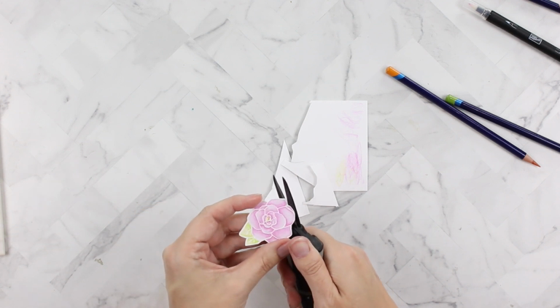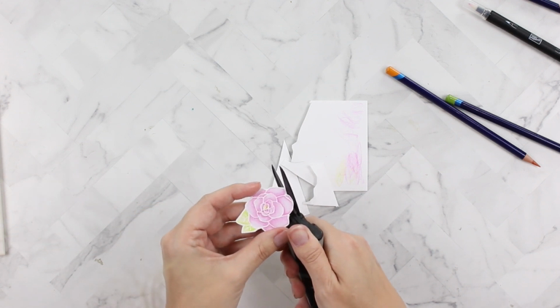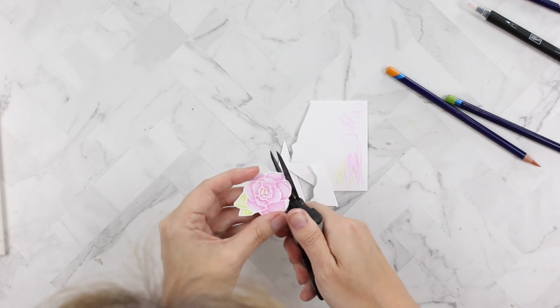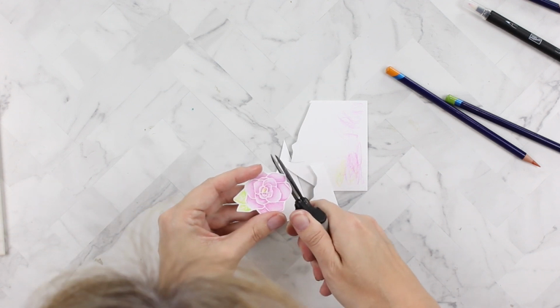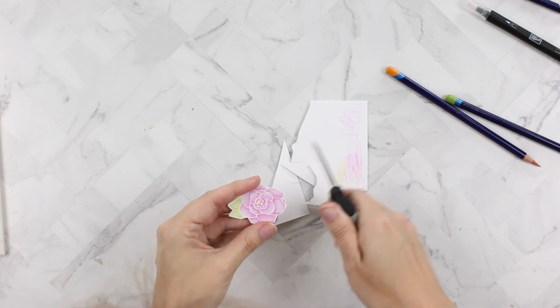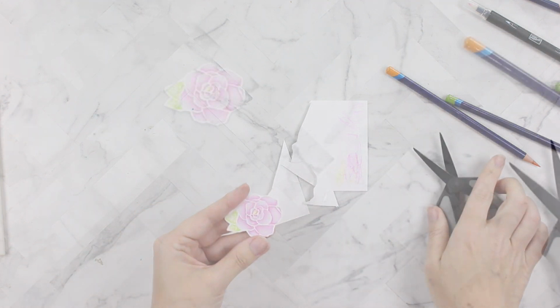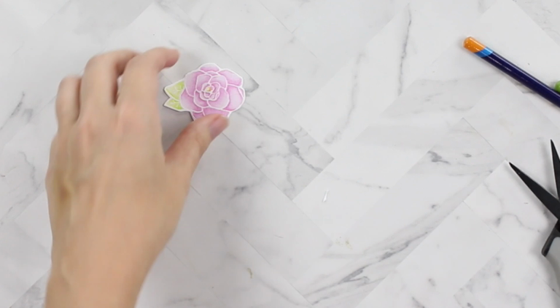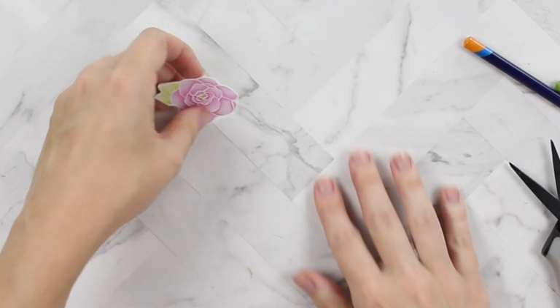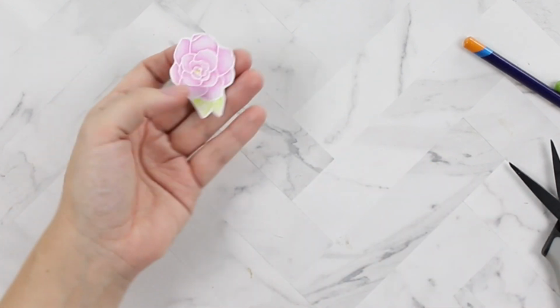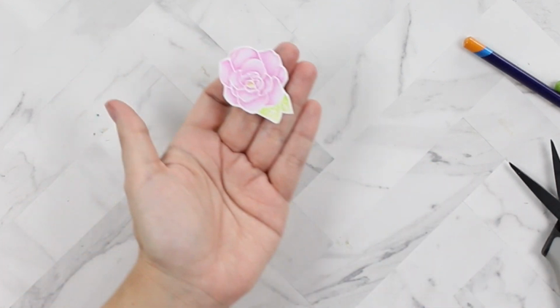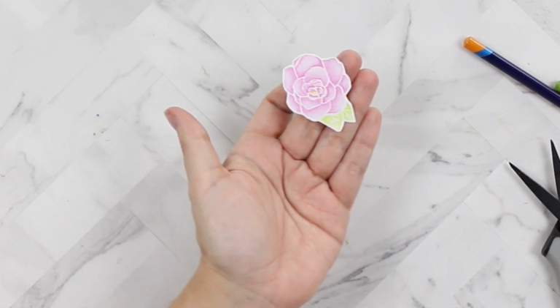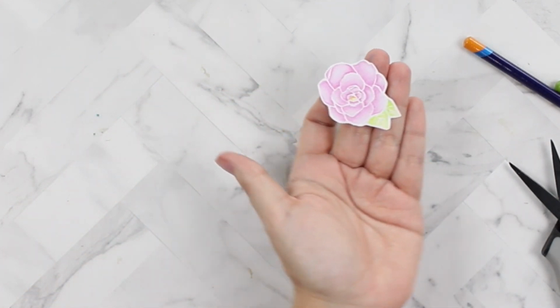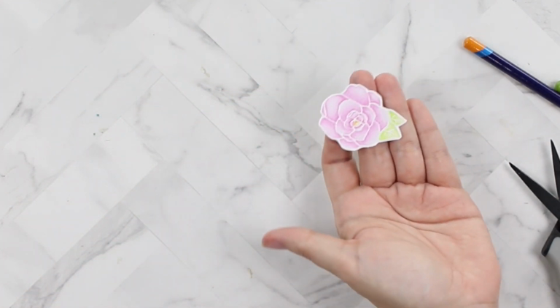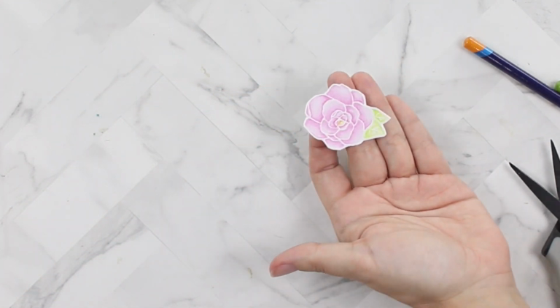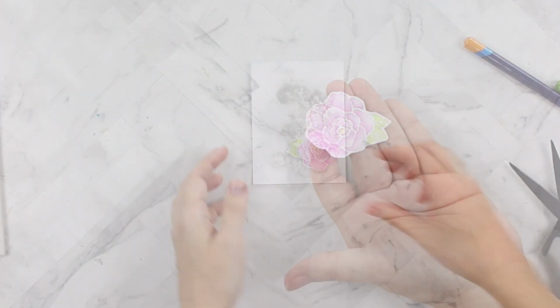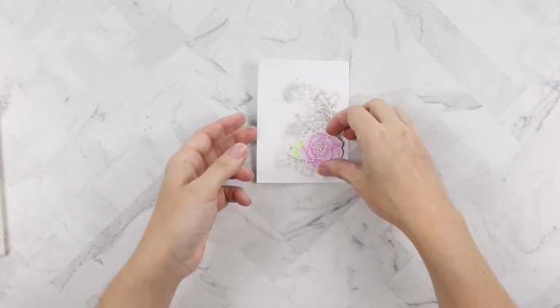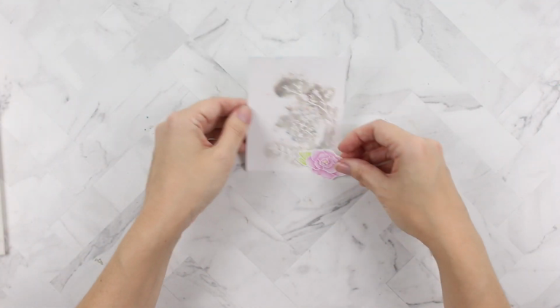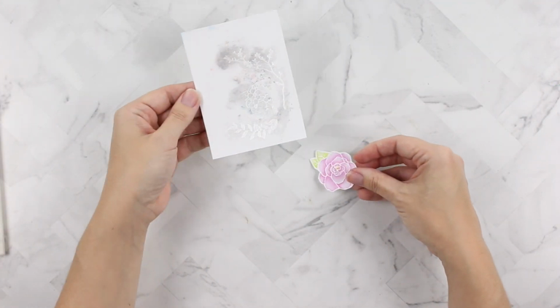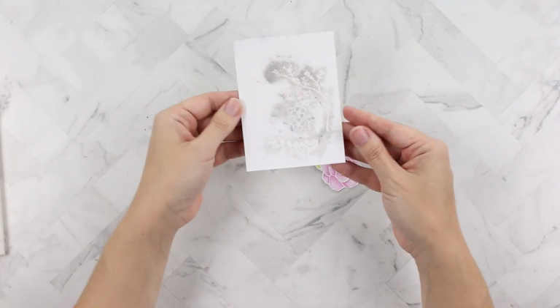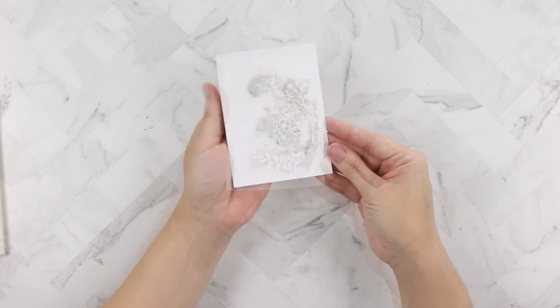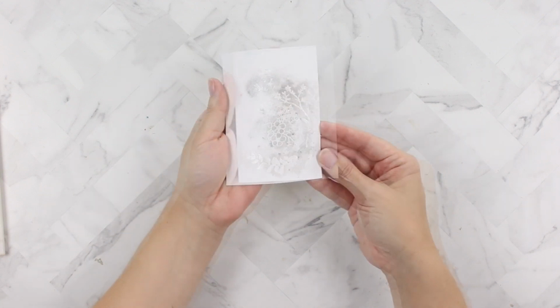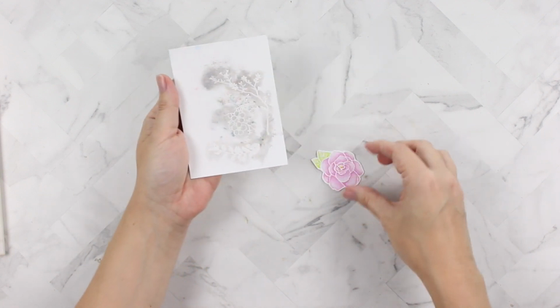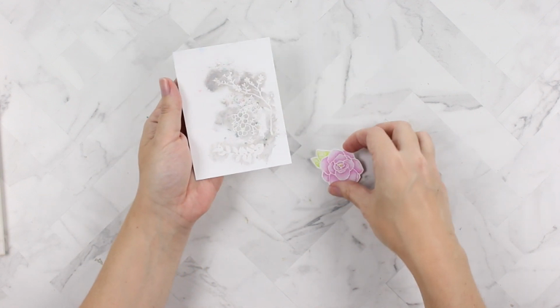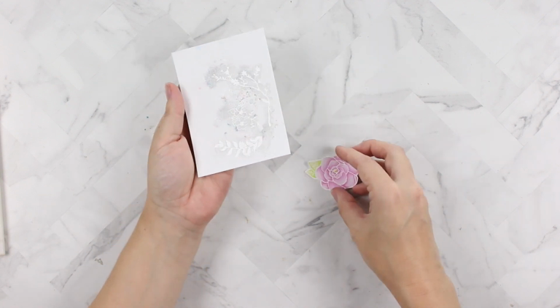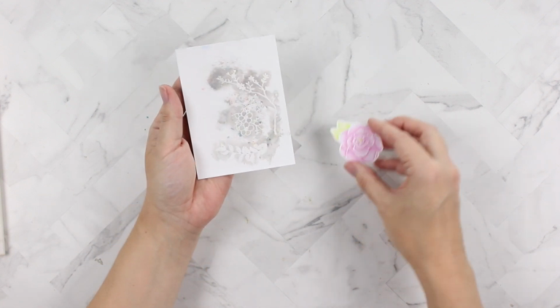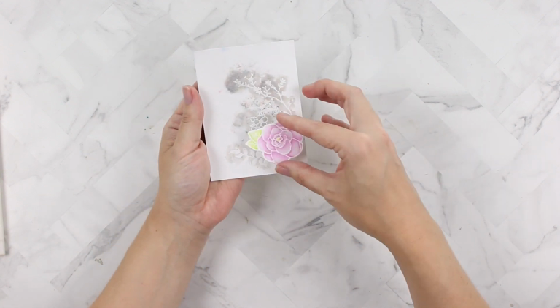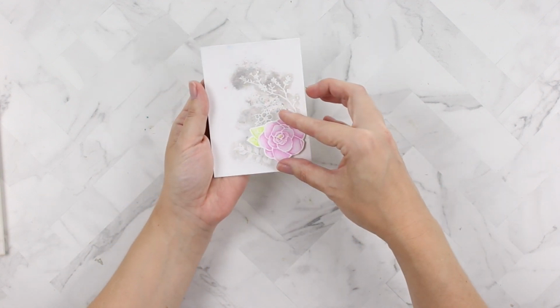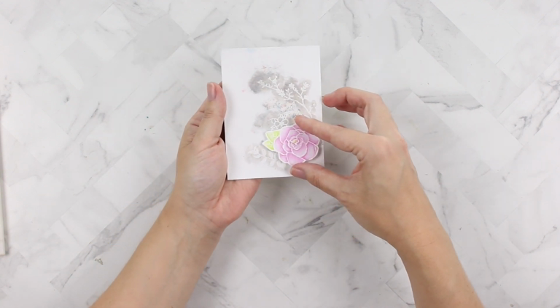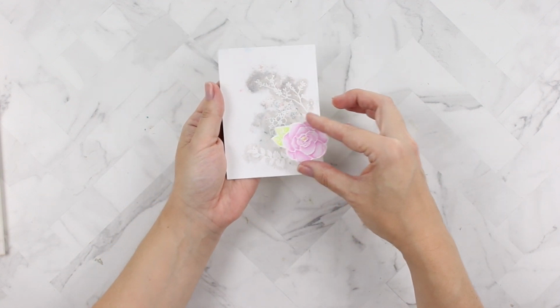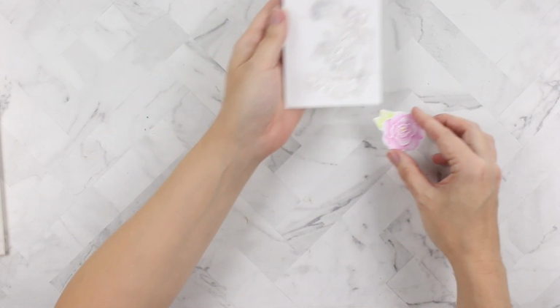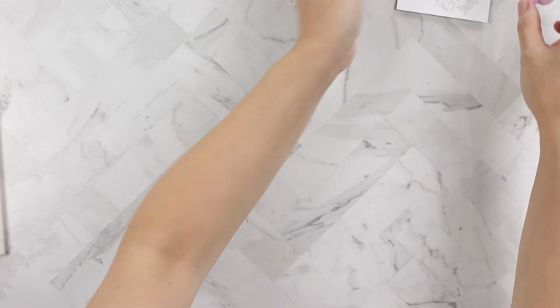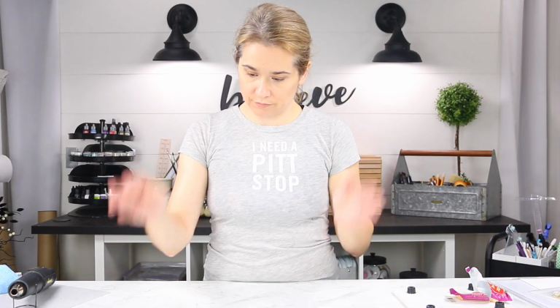I'm just trying to get as close to that embossed edge as possible without cutting my image. I don't enjoy fussy cutting but sometimes it's important. I love how this turned out — this flower is going to look nicely tucked in the corner with the background; it coordinates really nicely.